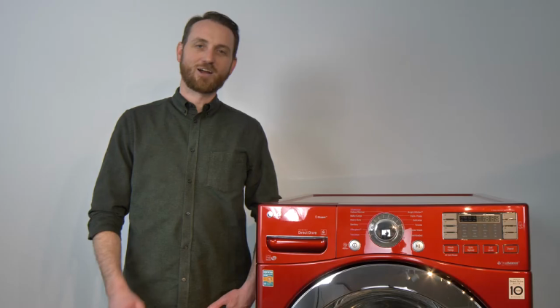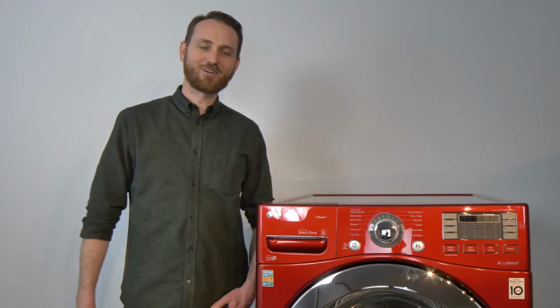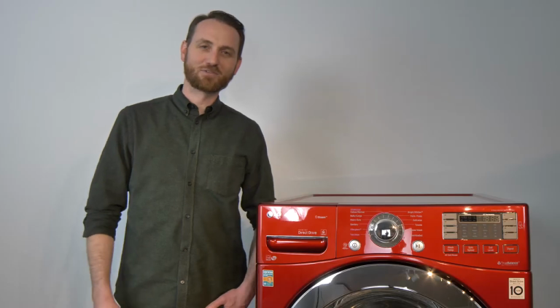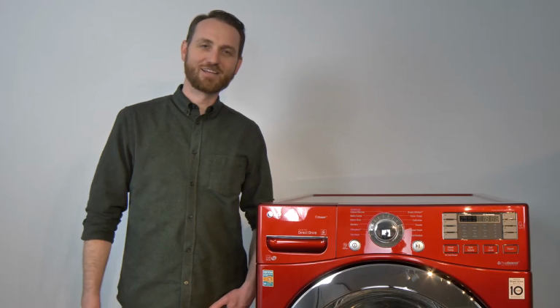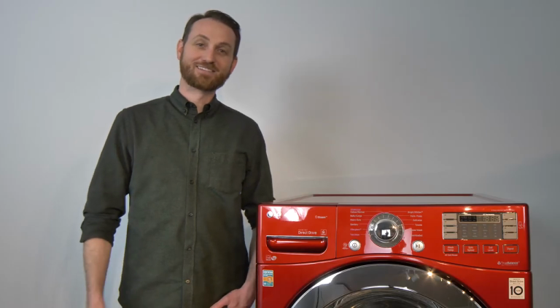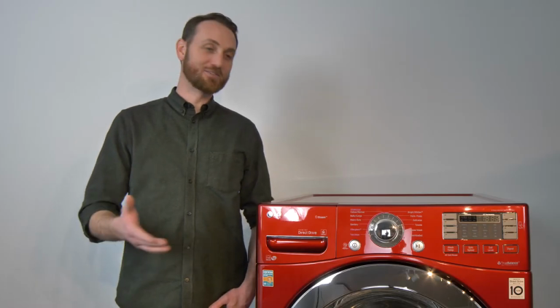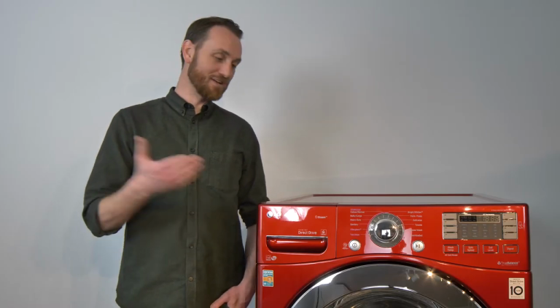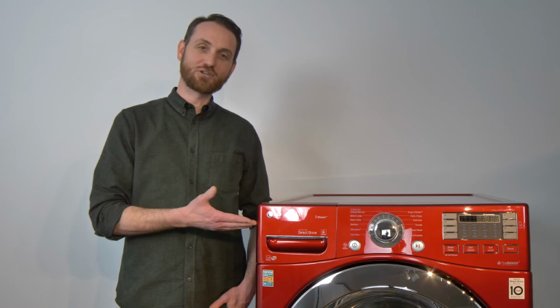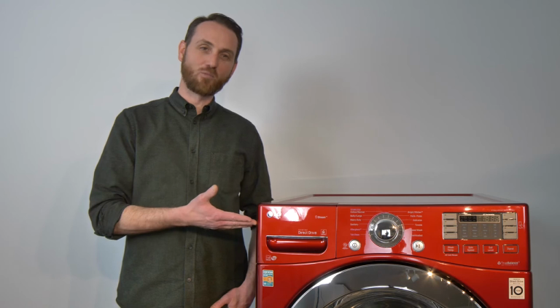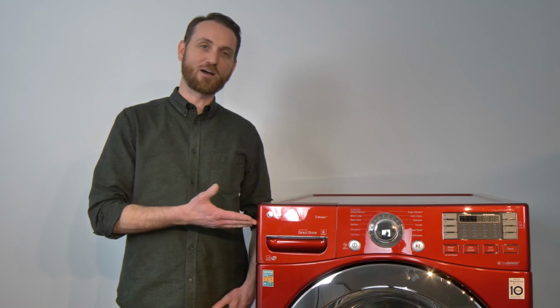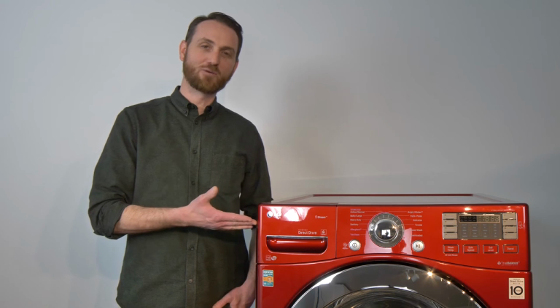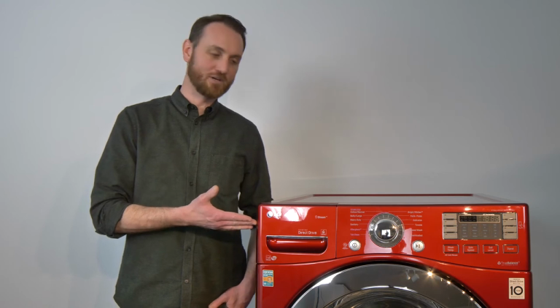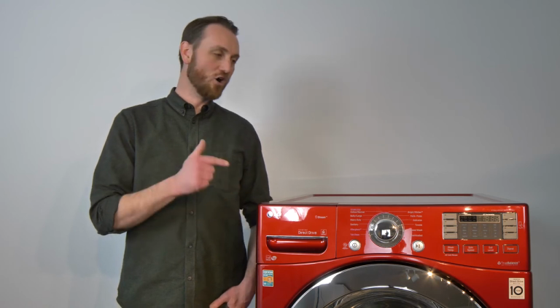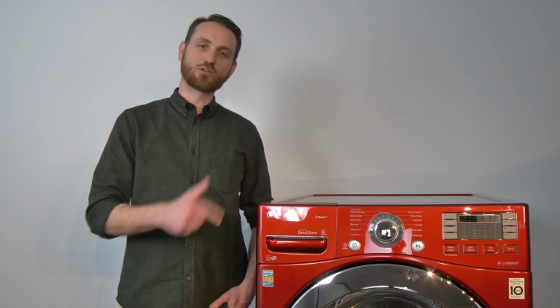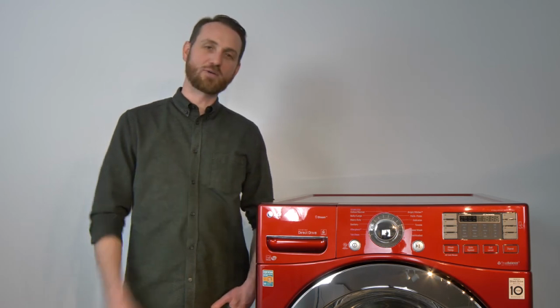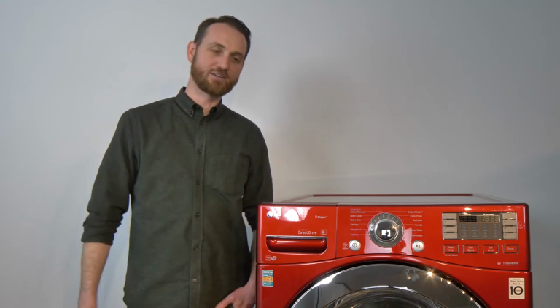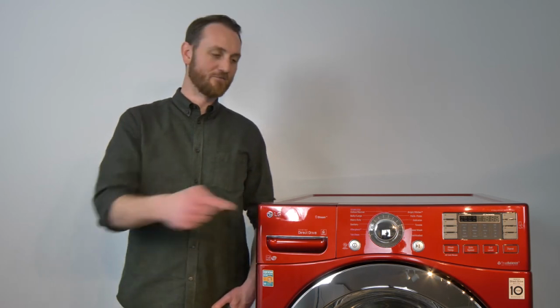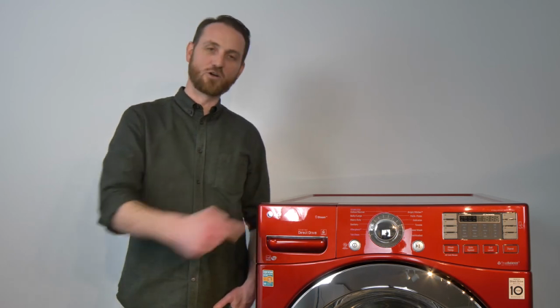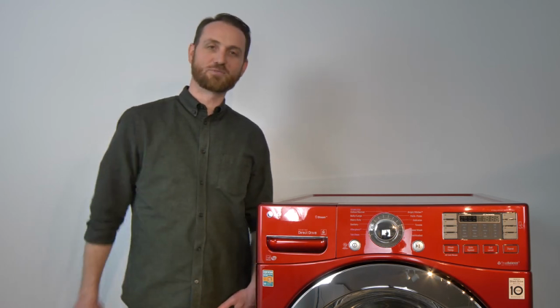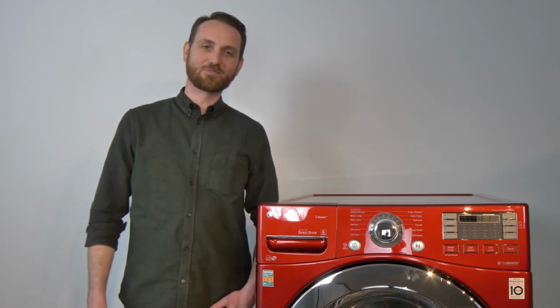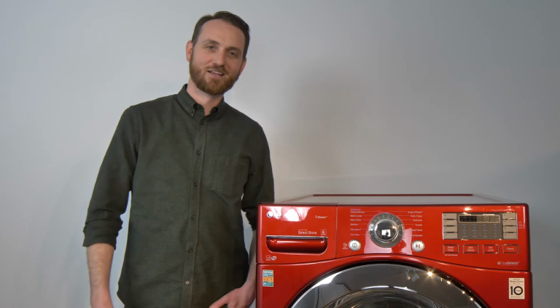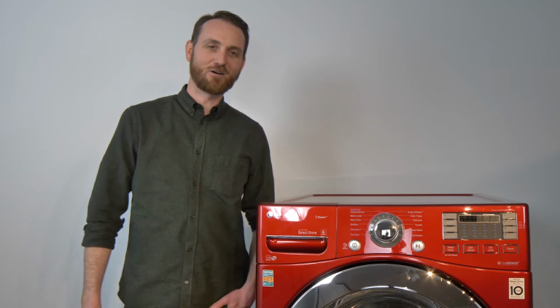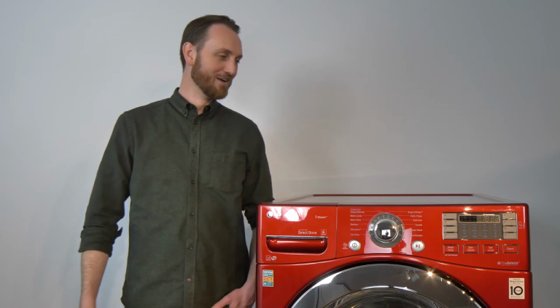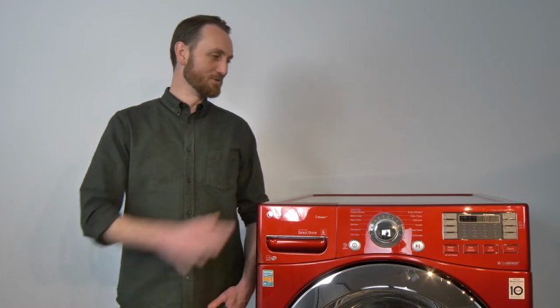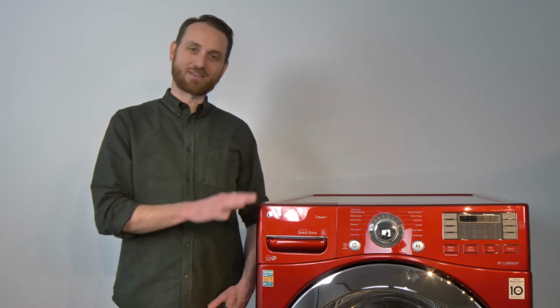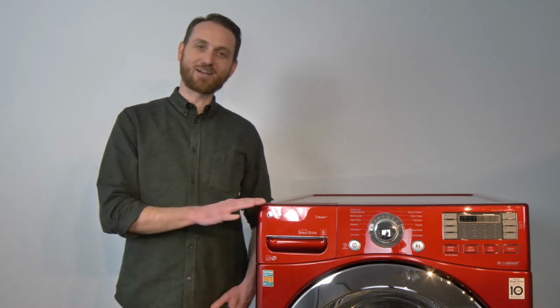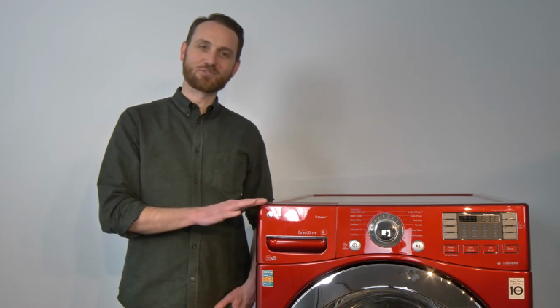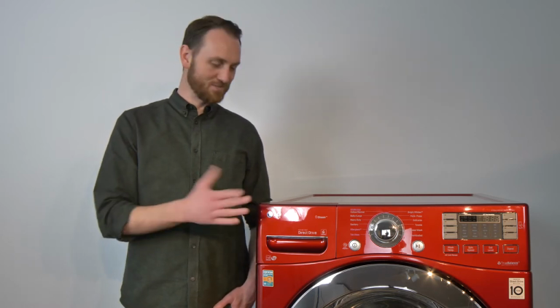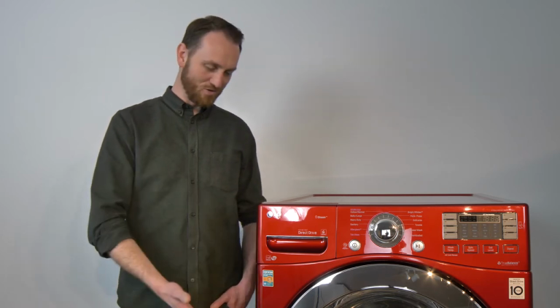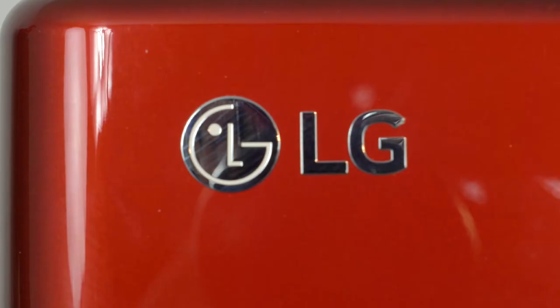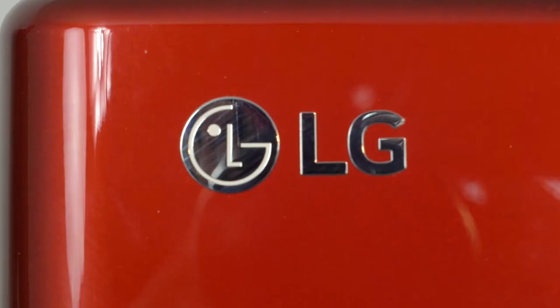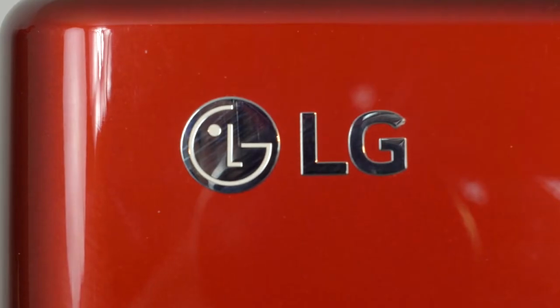Hey everybody, it's Kerry again from RC Willie, and today I'm here to talk about the LG 4.5 cubic foot ultra large capacity front load washing machine. That's a mouthful. People say they have the Cadillac washing machines — this must be the Corvette, because this thing is beautiful.